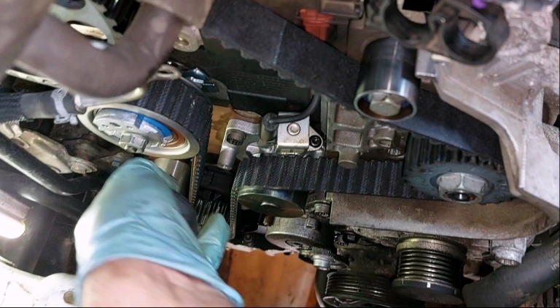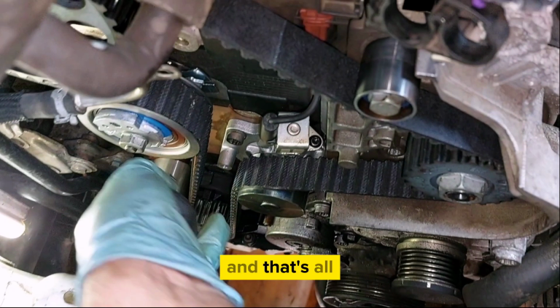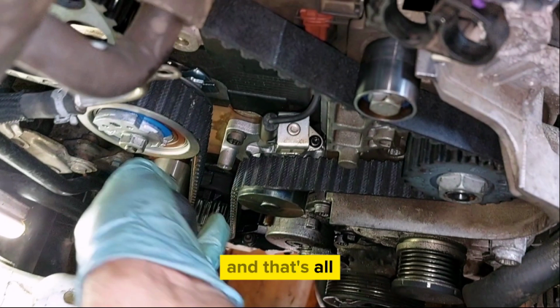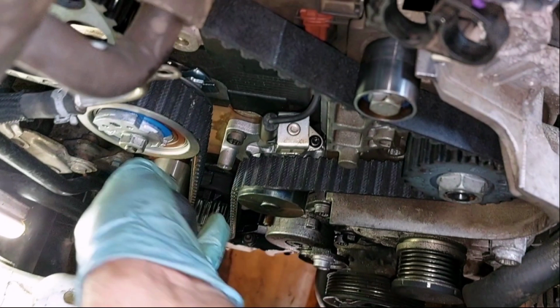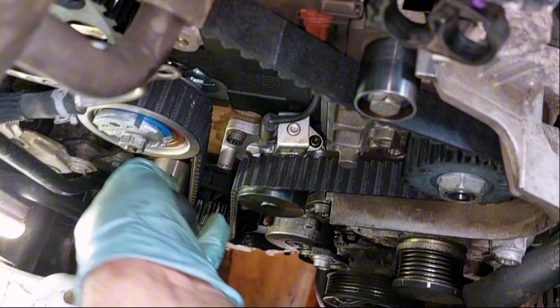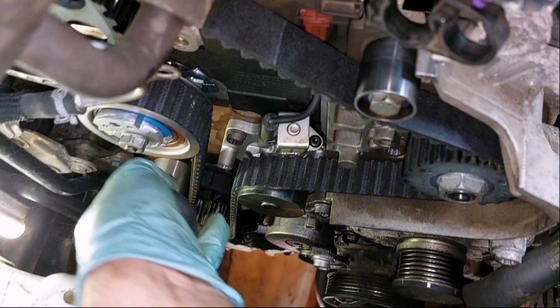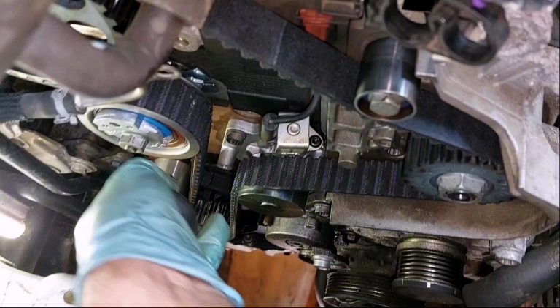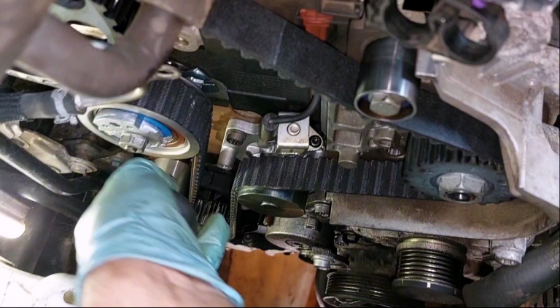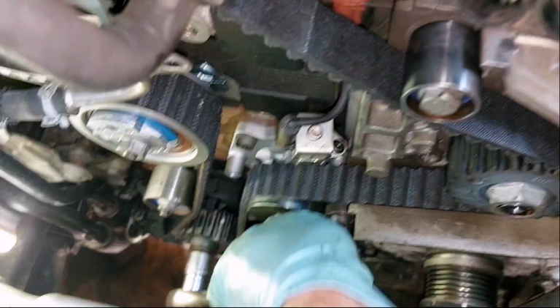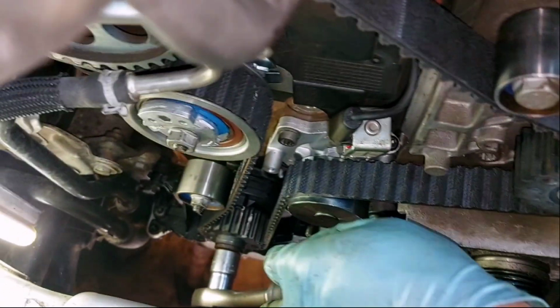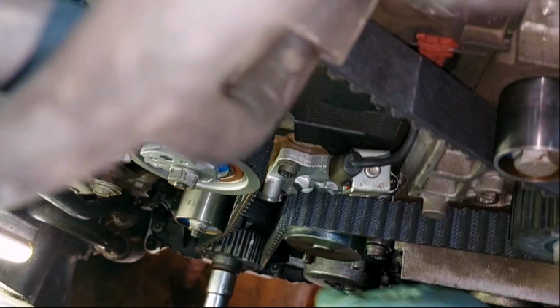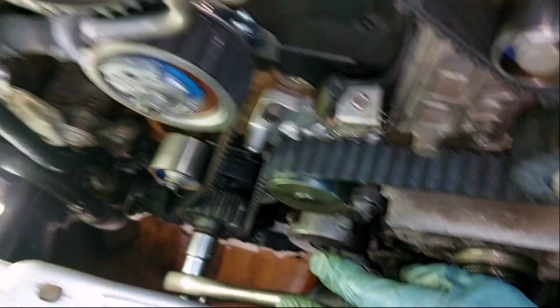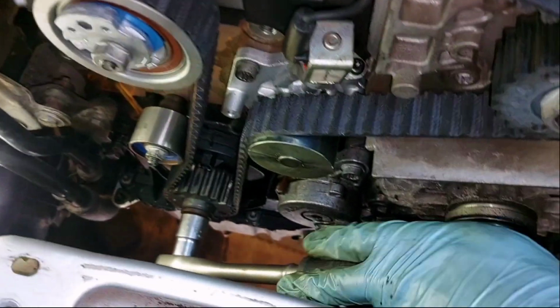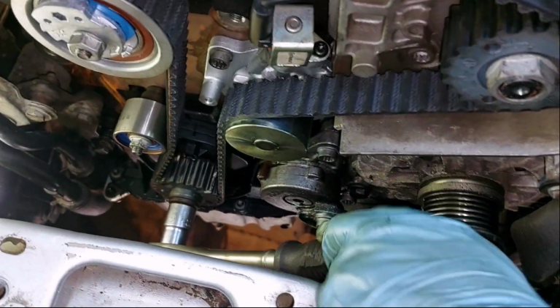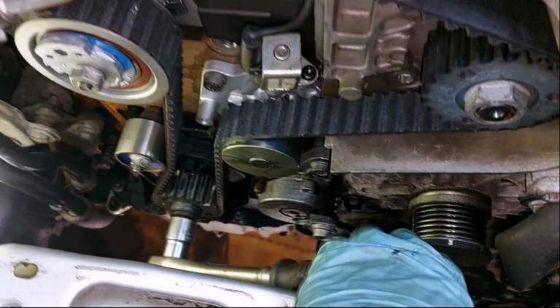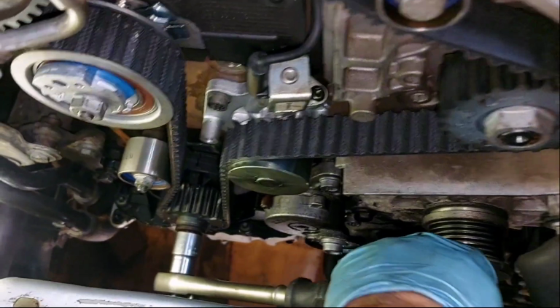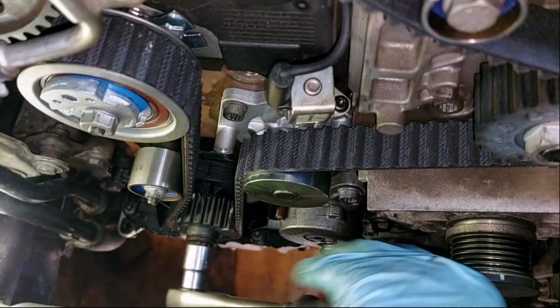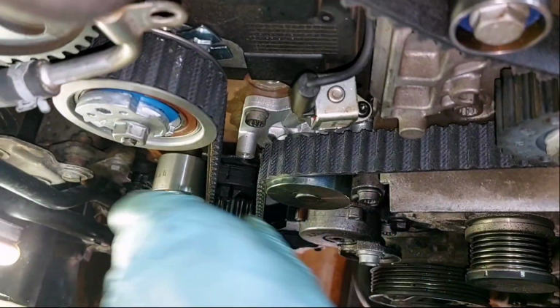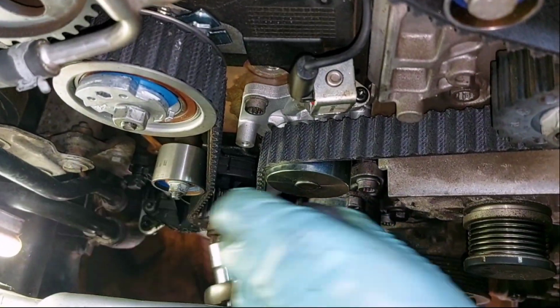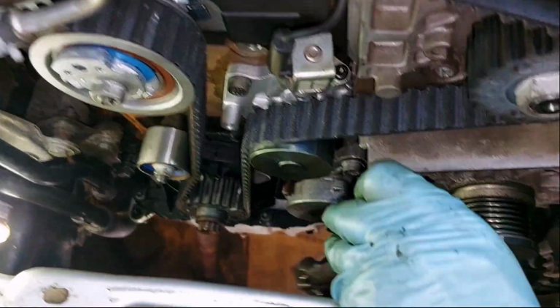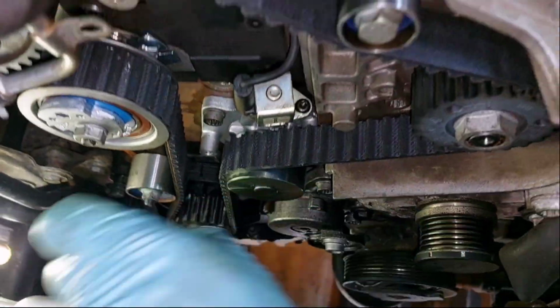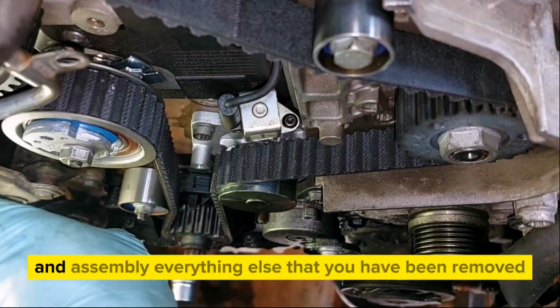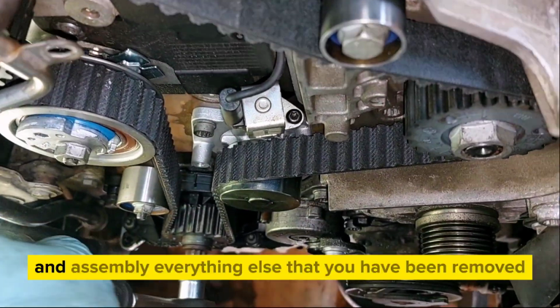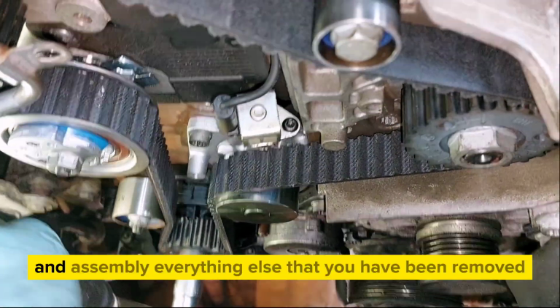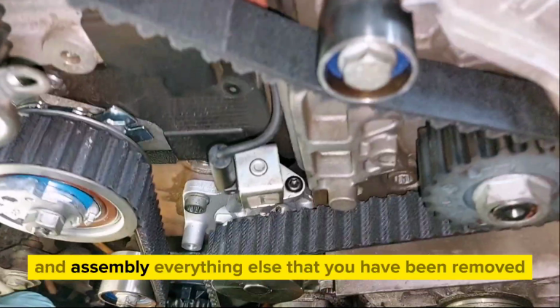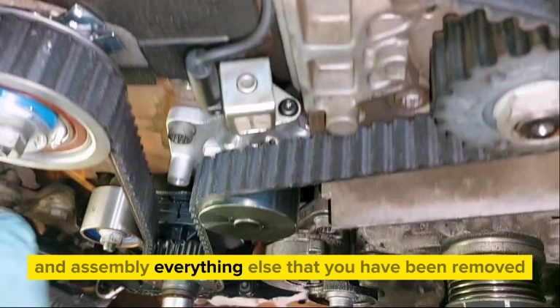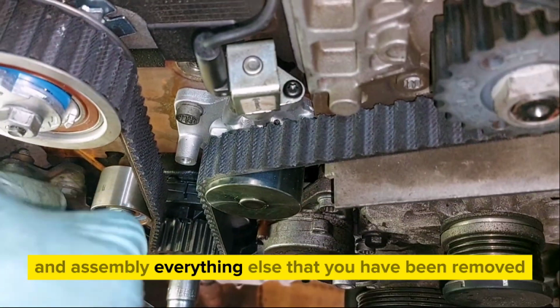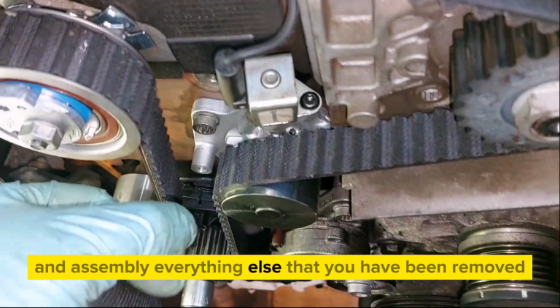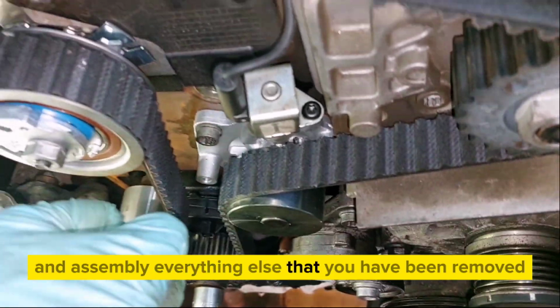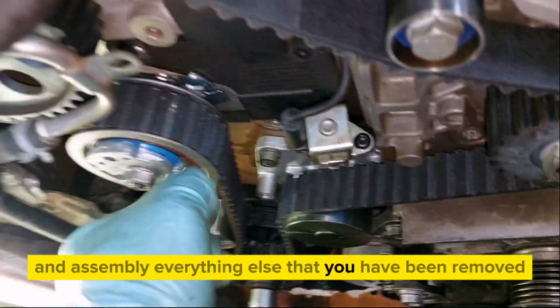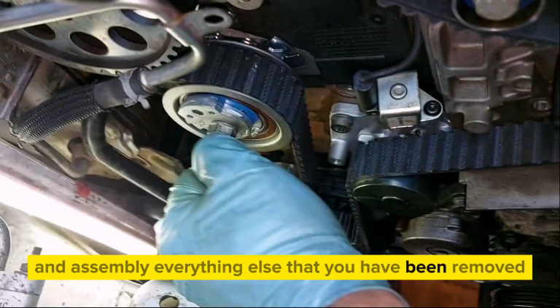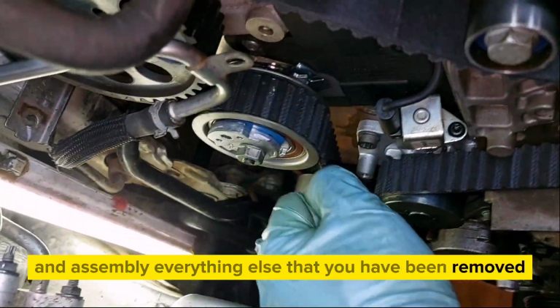And that's all. Reassemble everything else that you have removed.